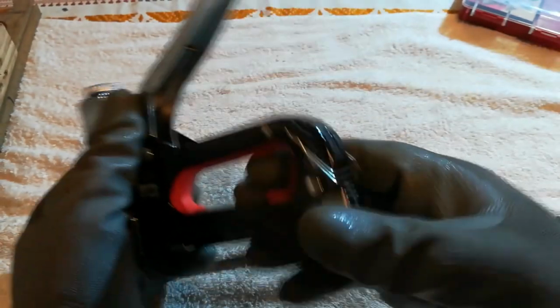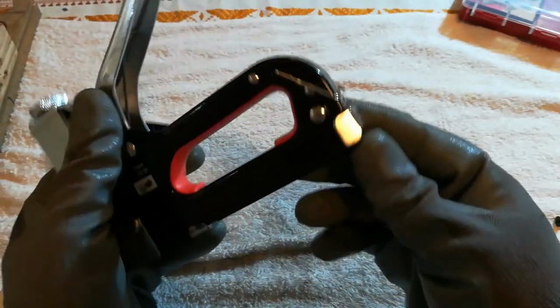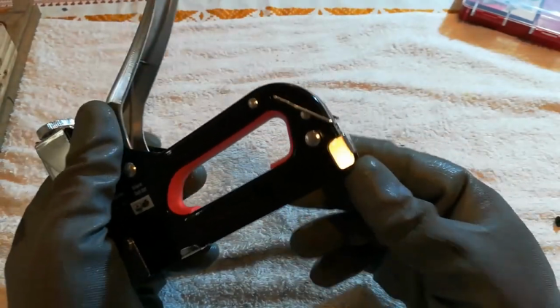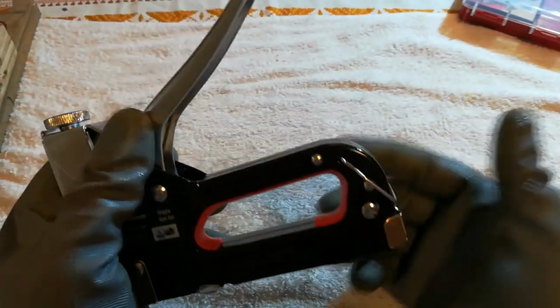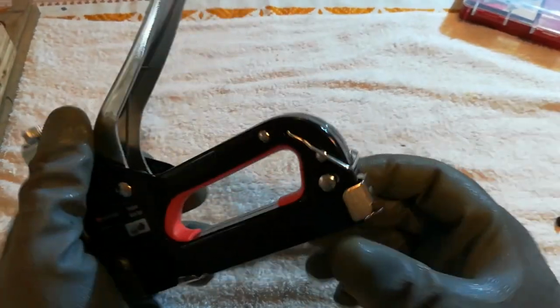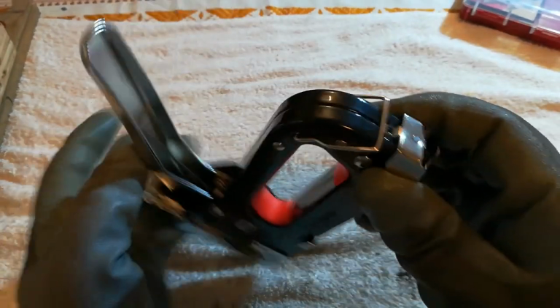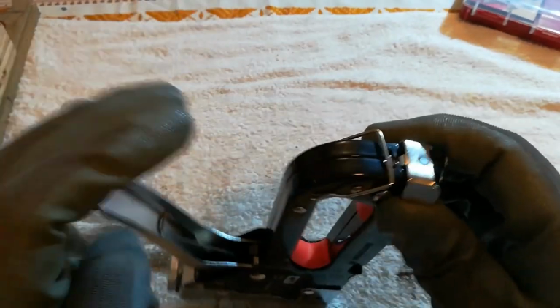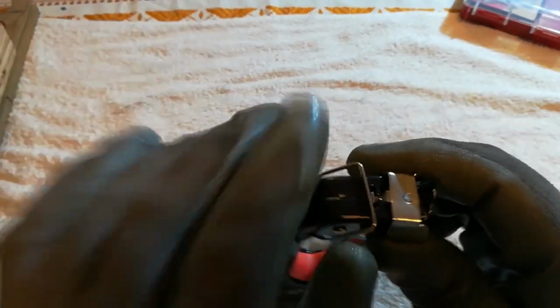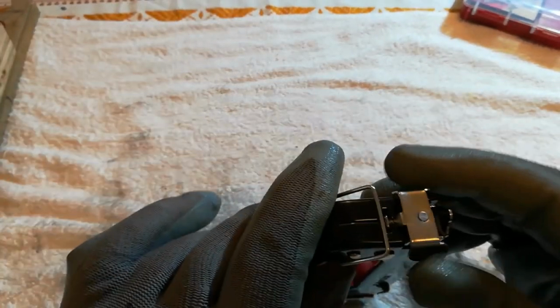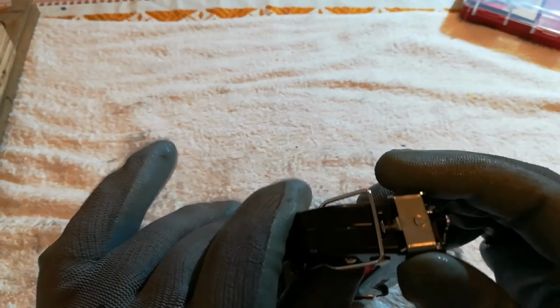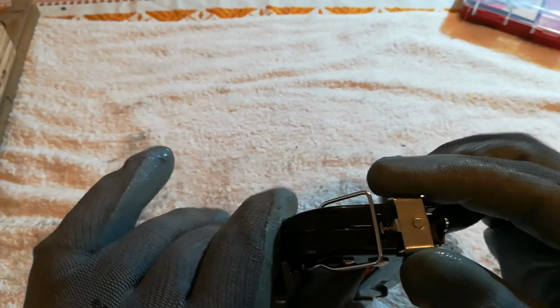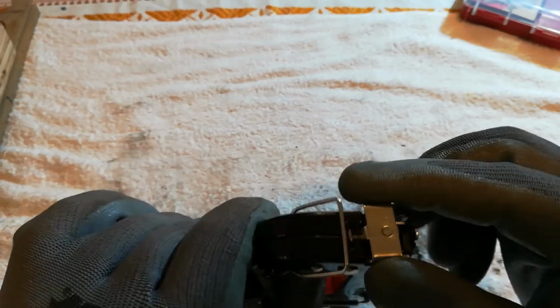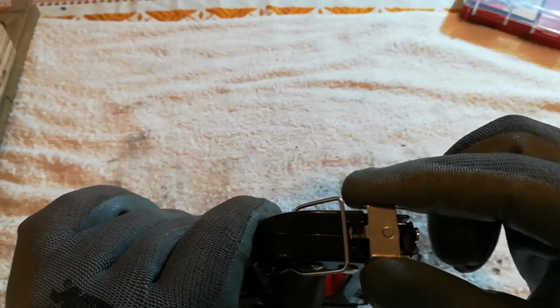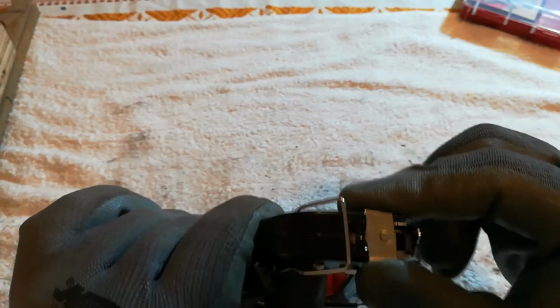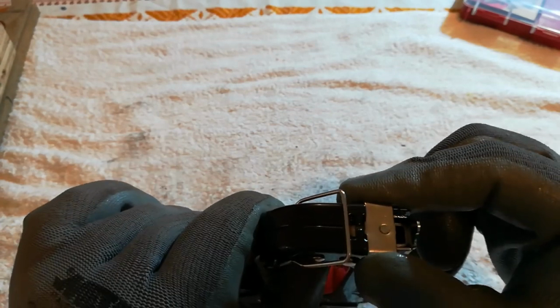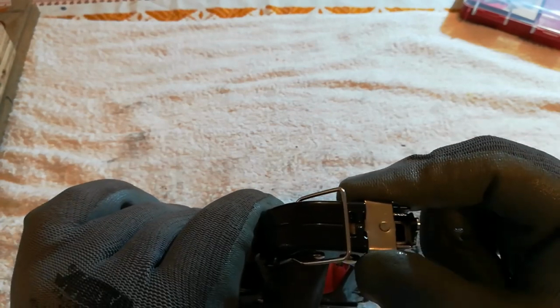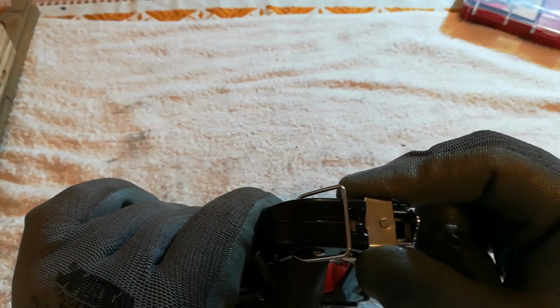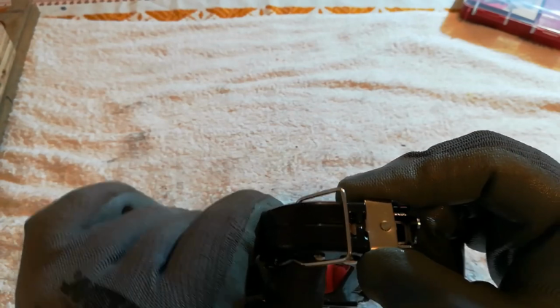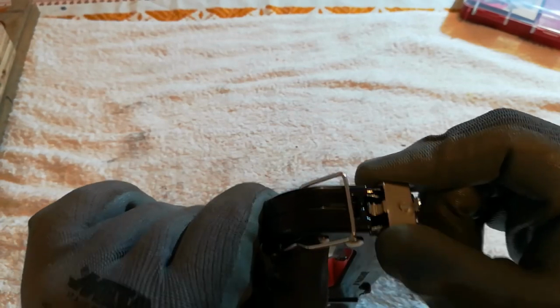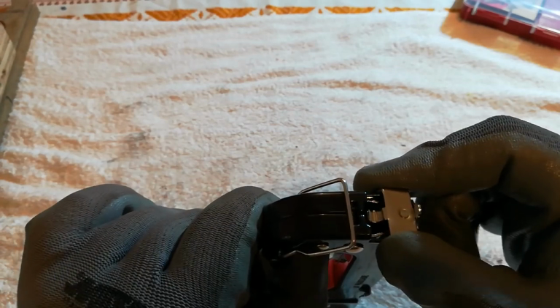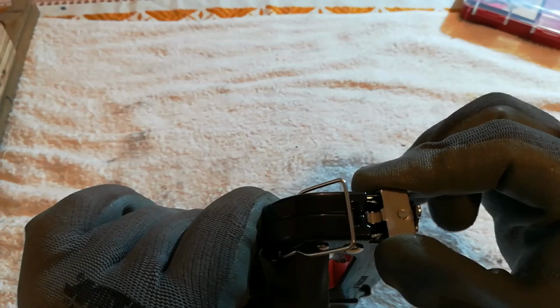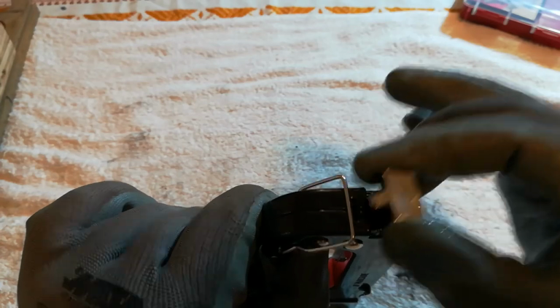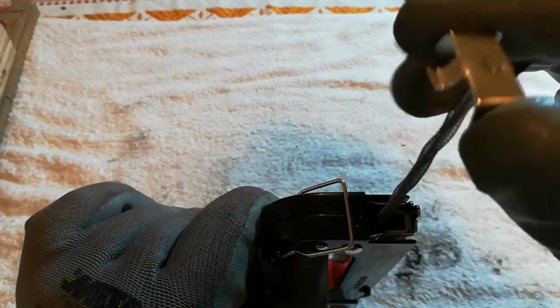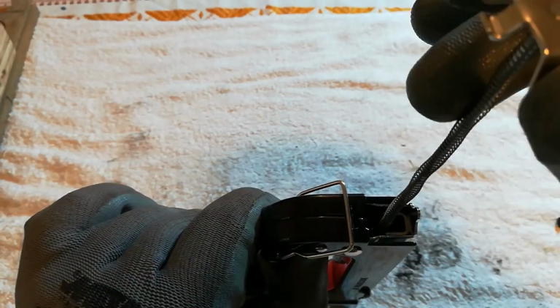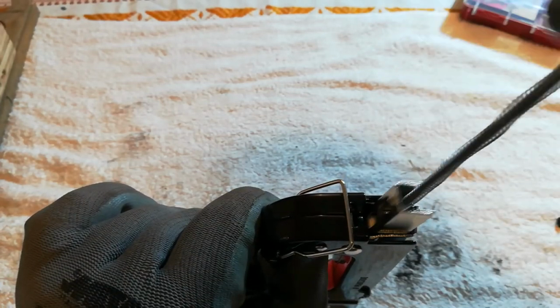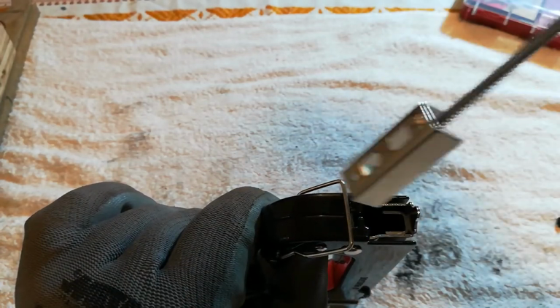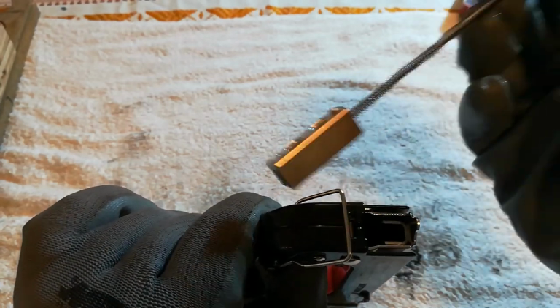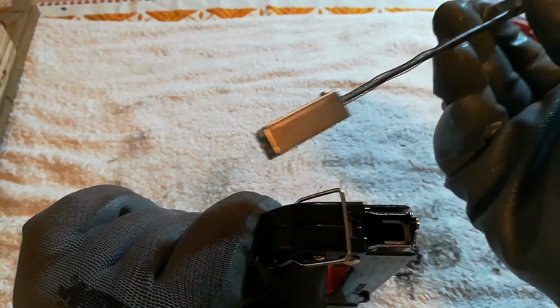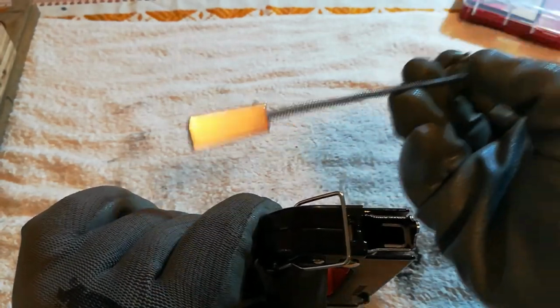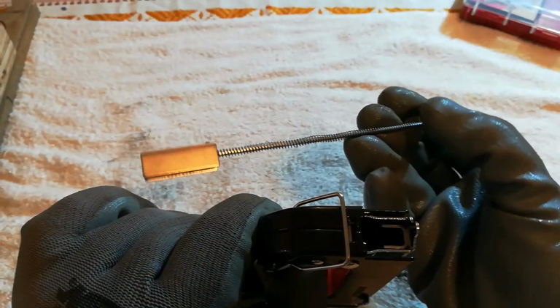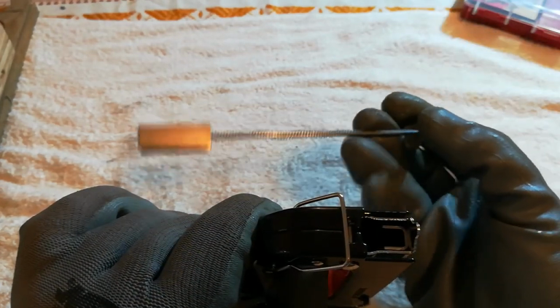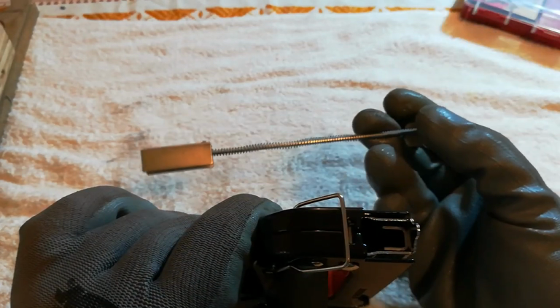I forgot to show you how you open this. You push down like this, and then move it to the right like this, and it comes out like this. It has this nice long guide, and it goes the same way.